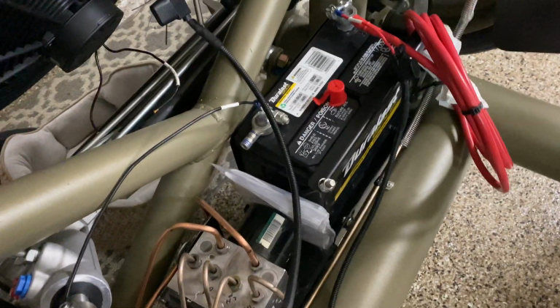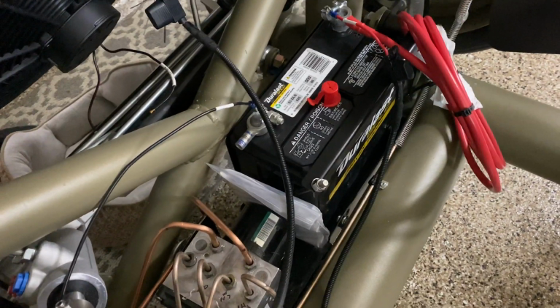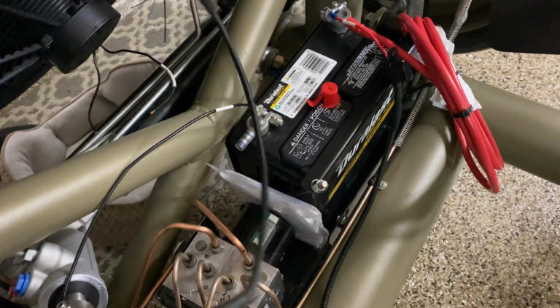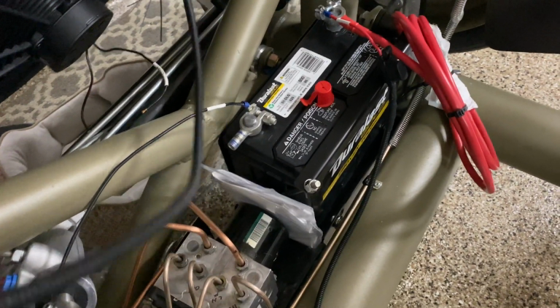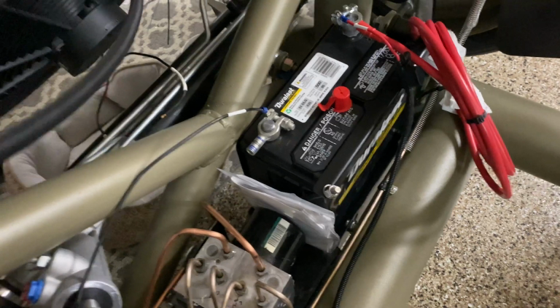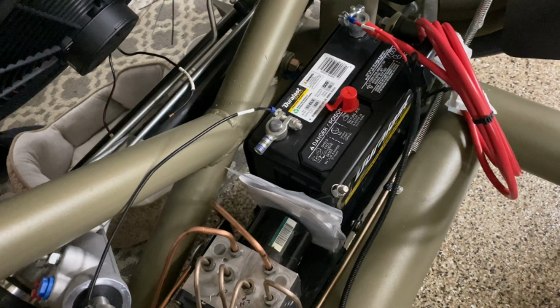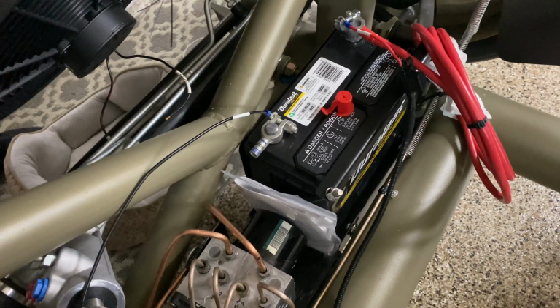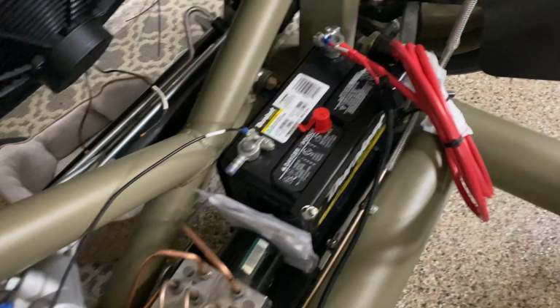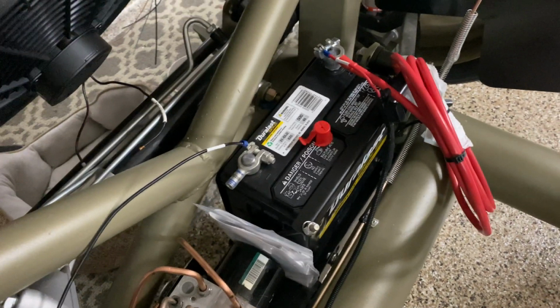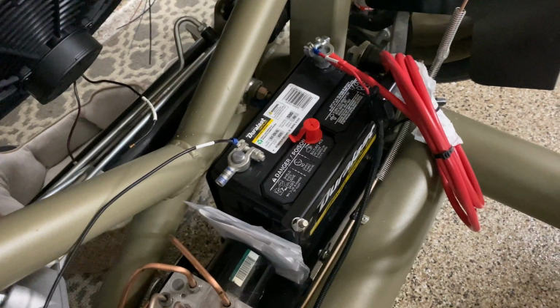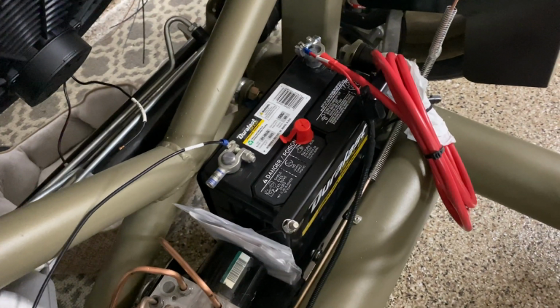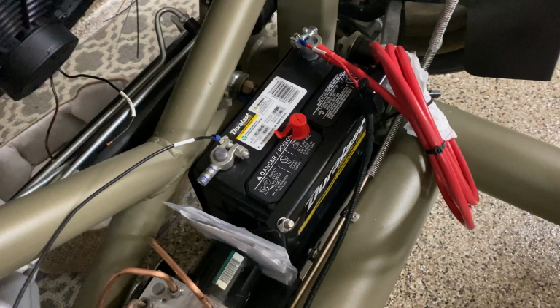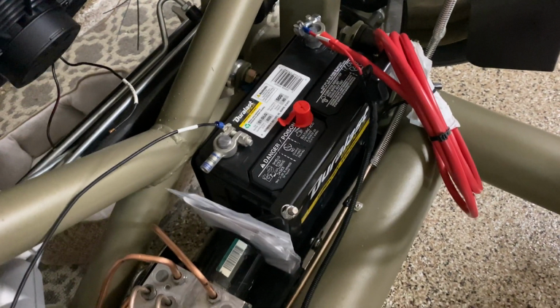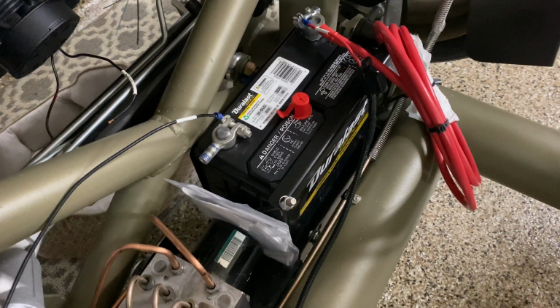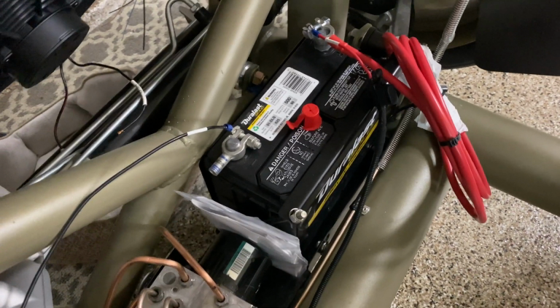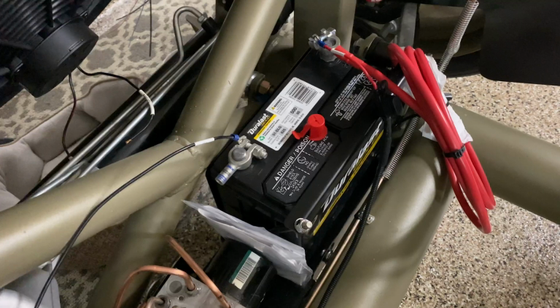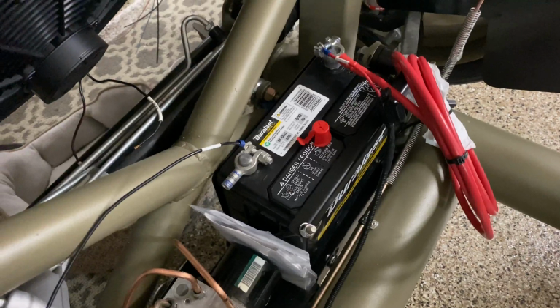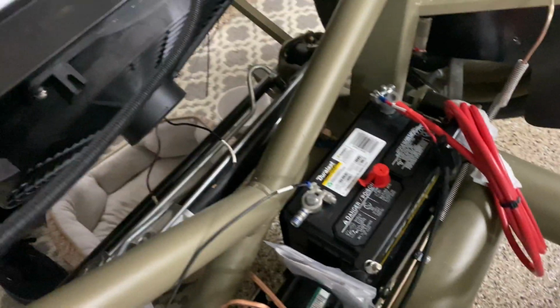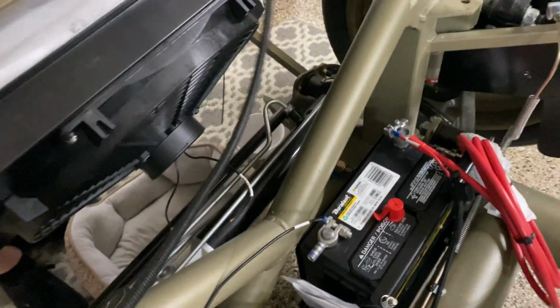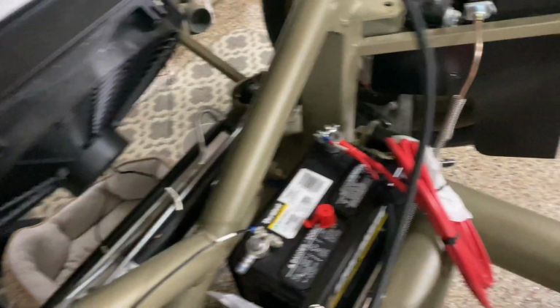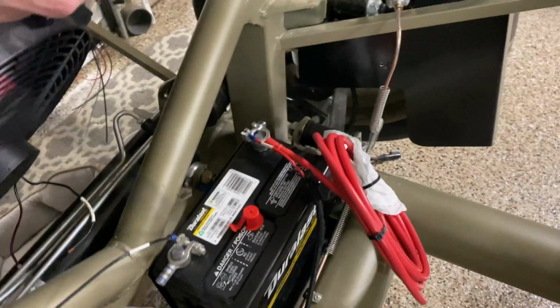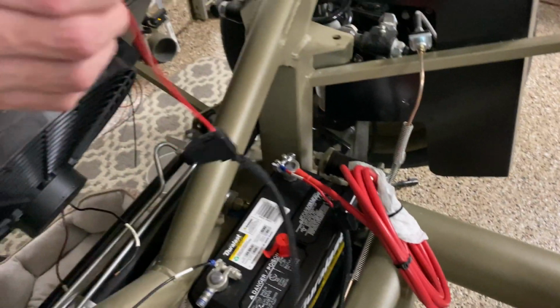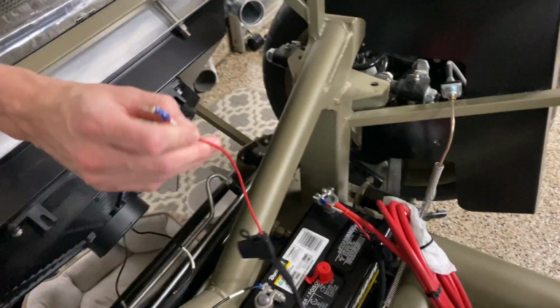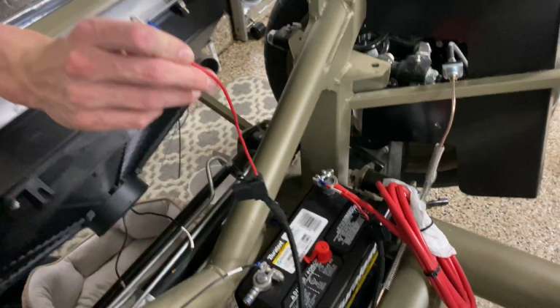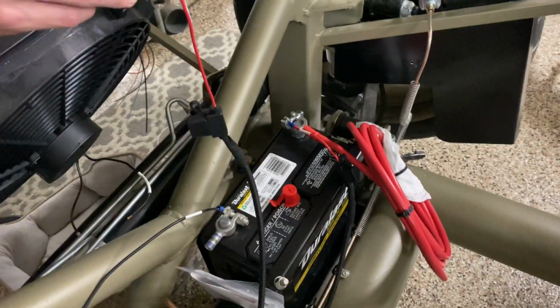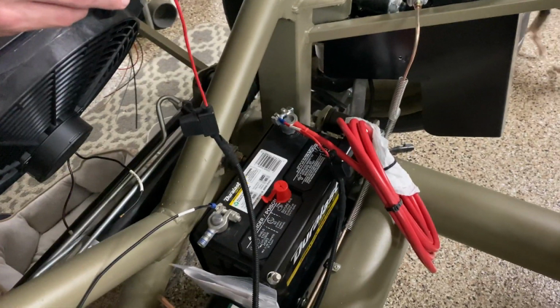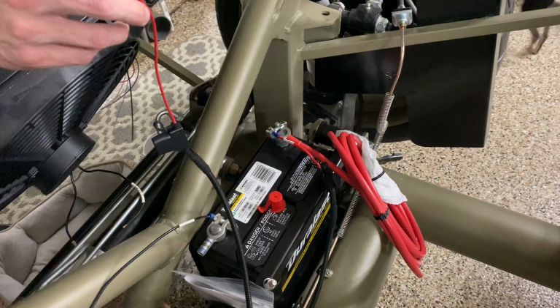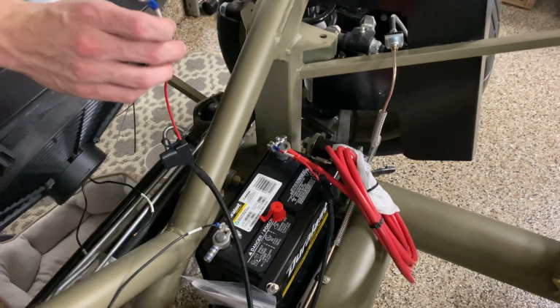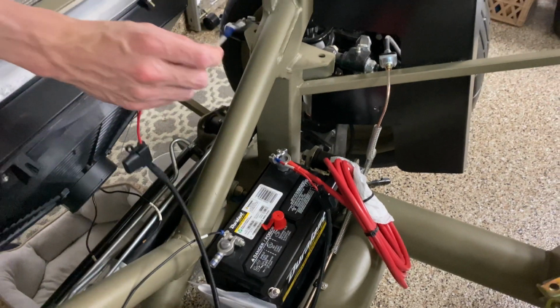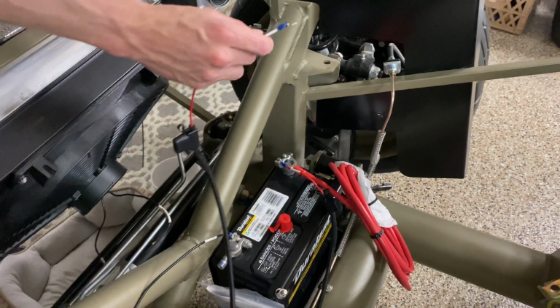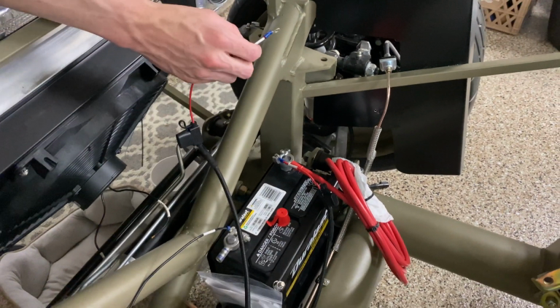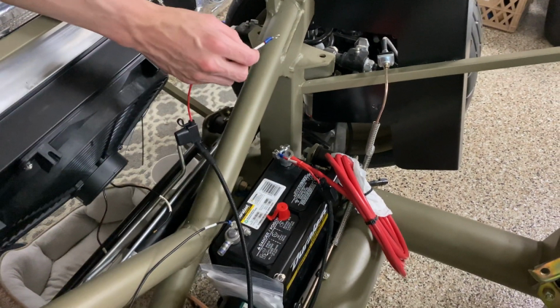We've got it kind of temporary — we have the ground and then we've got the positive feeding into the battery line, and then all you're going to do is touch this accessory line to the positive and it'll make it function, so it's pretty awesome.